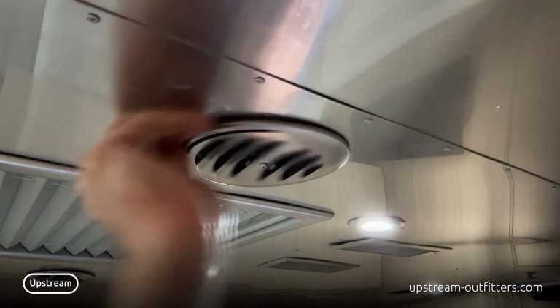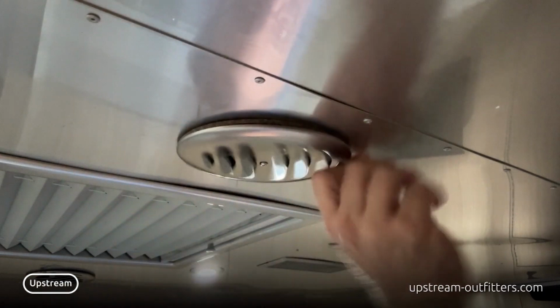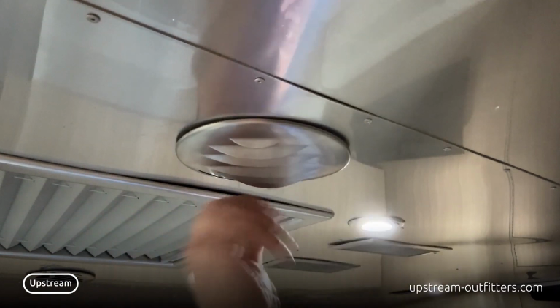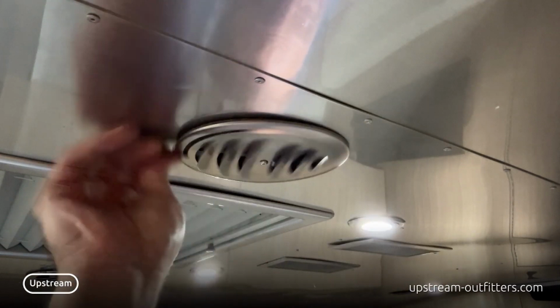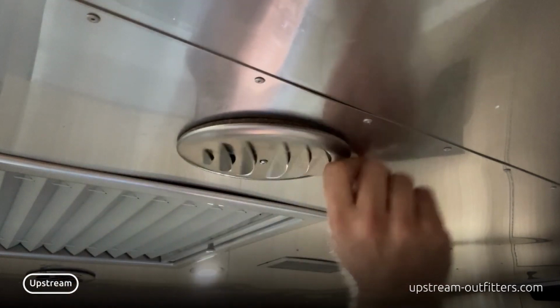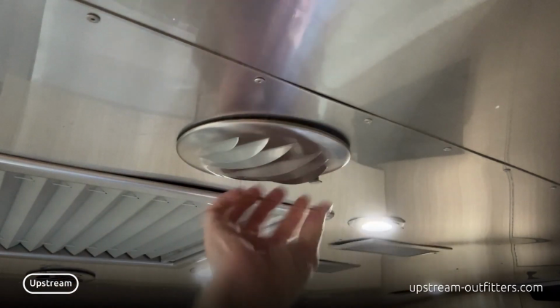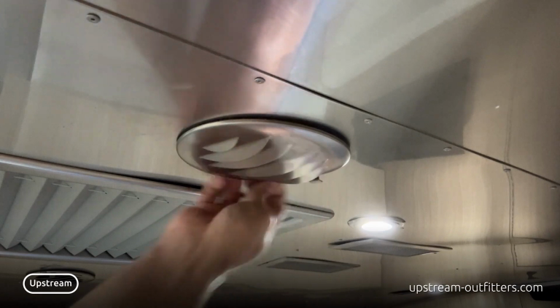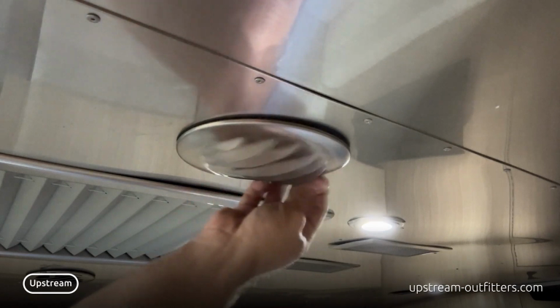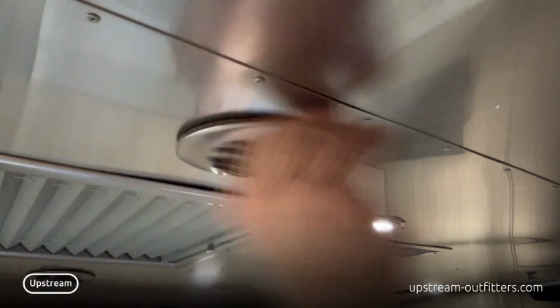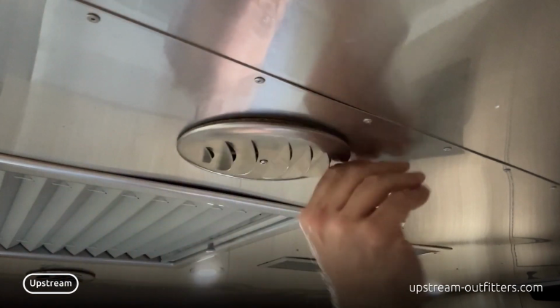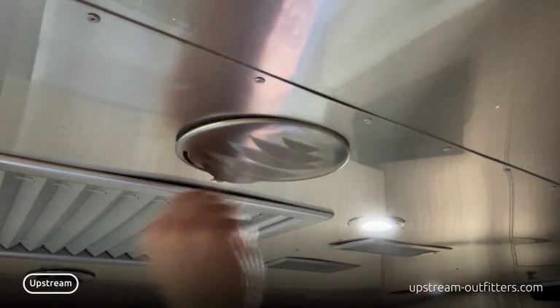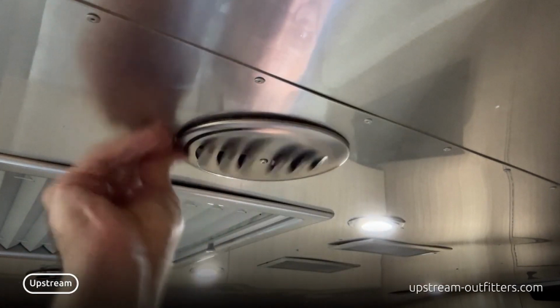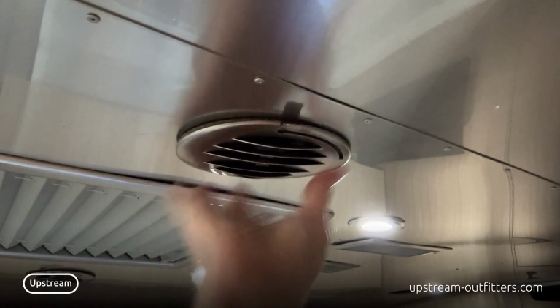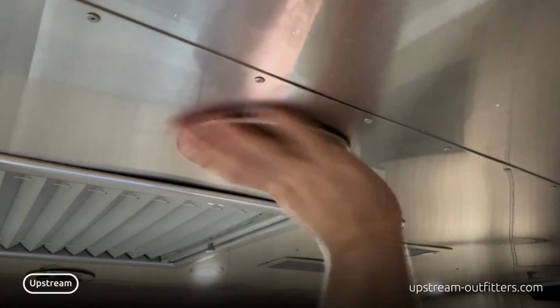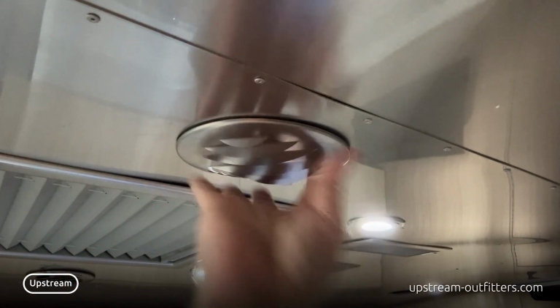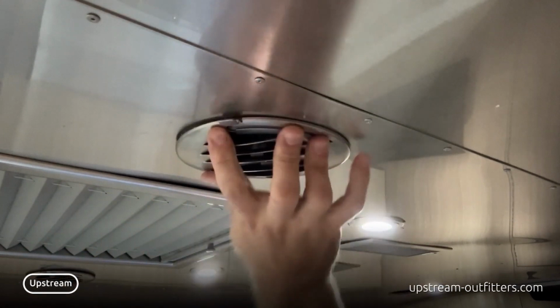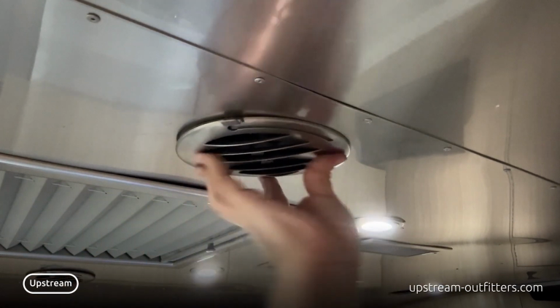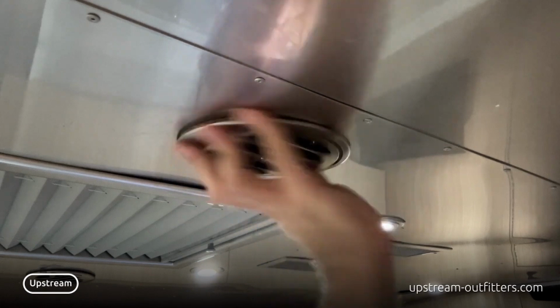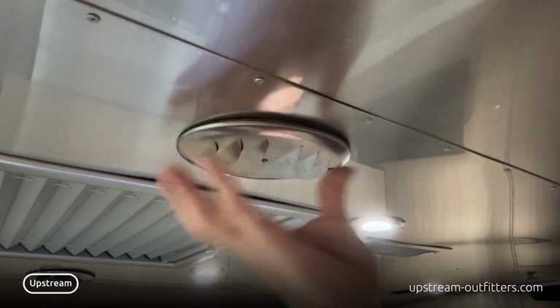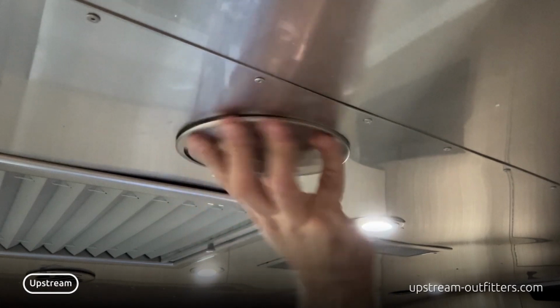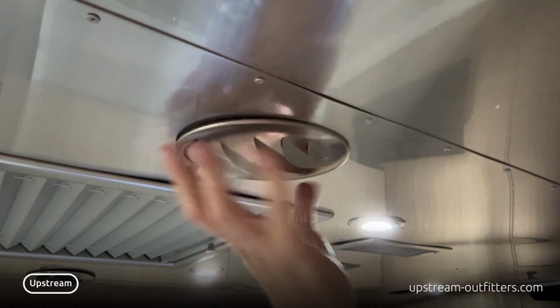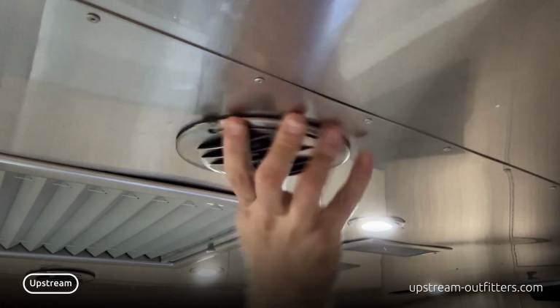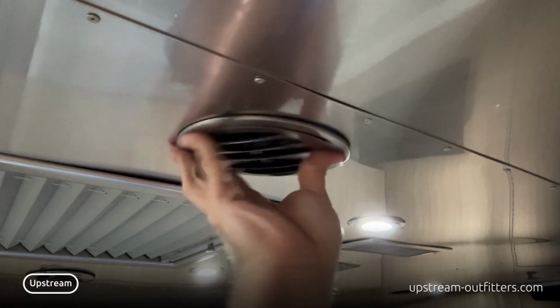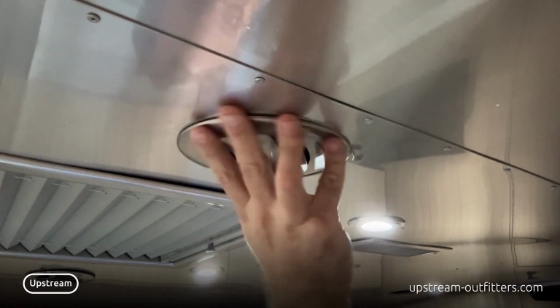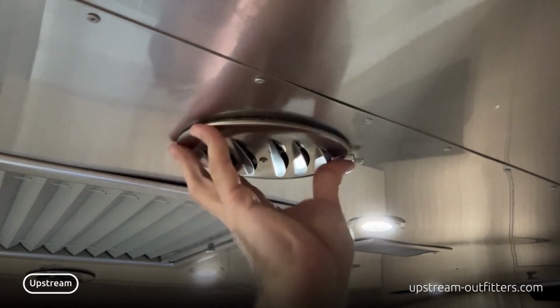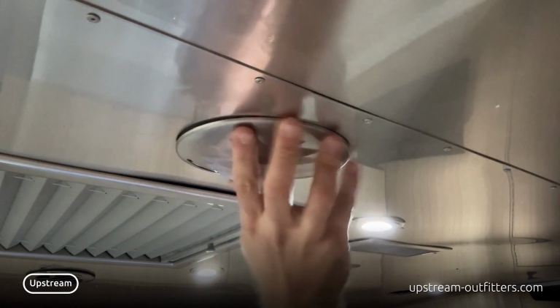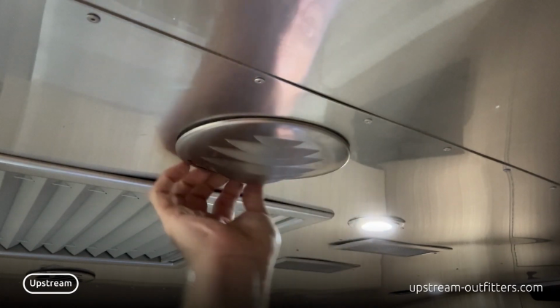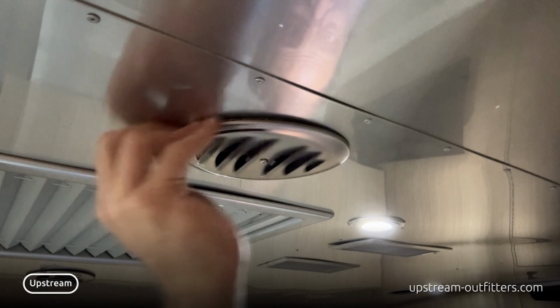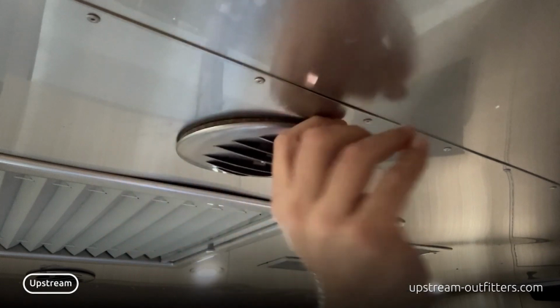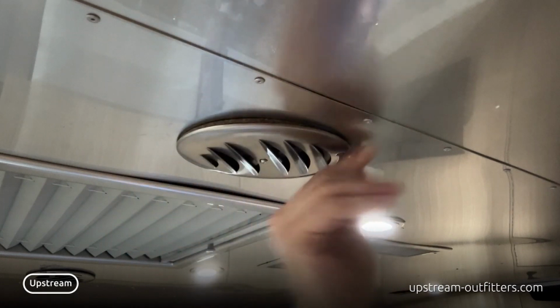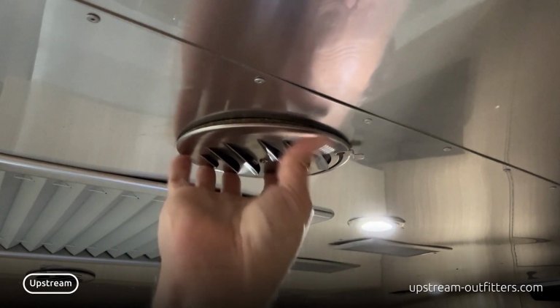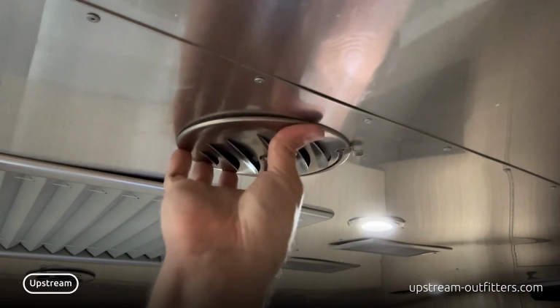Clockwise to close it down. Your gasket is there to make sure we're not scratching up the ceilings, and it does a pretty good job of that.